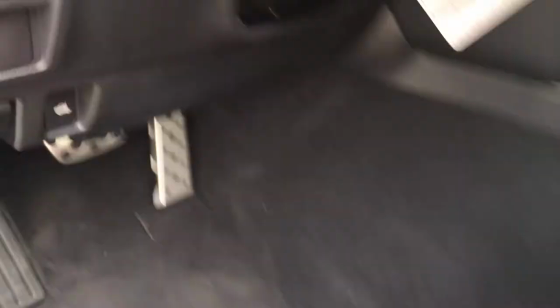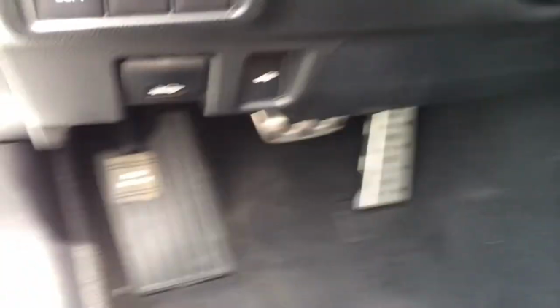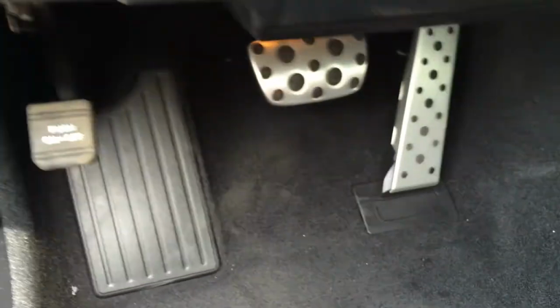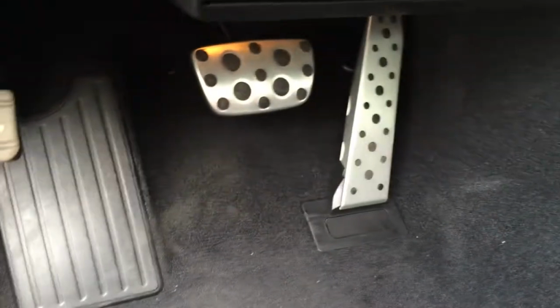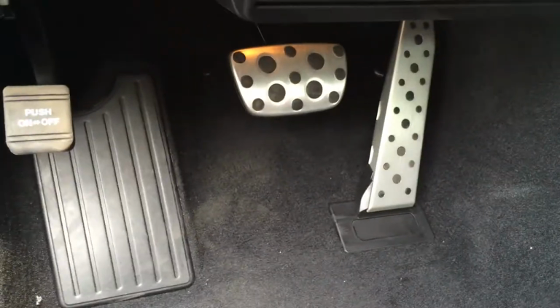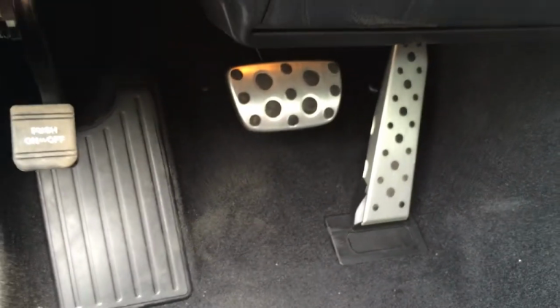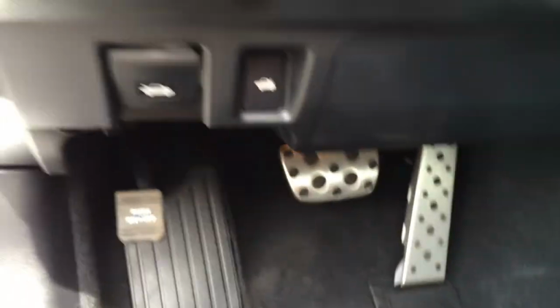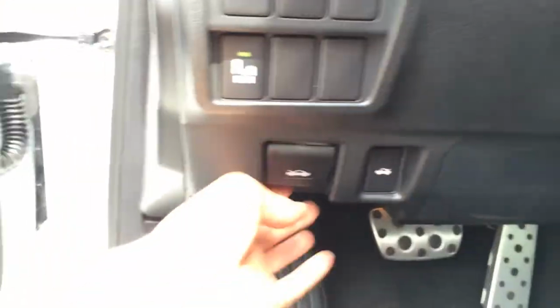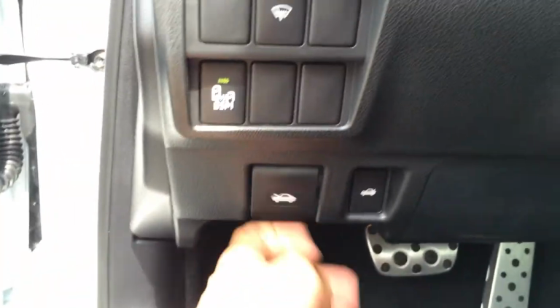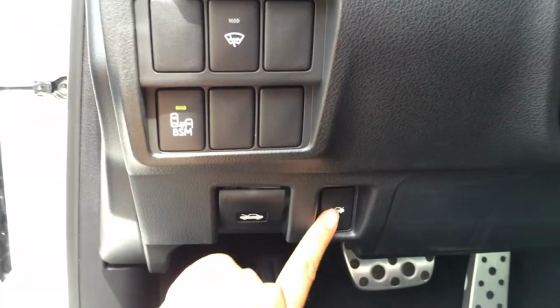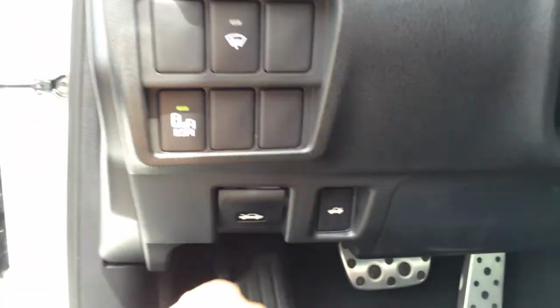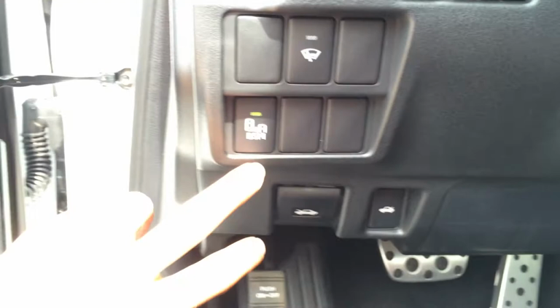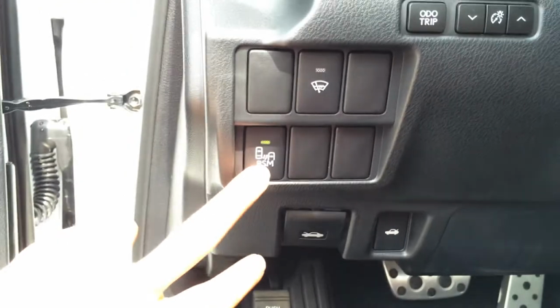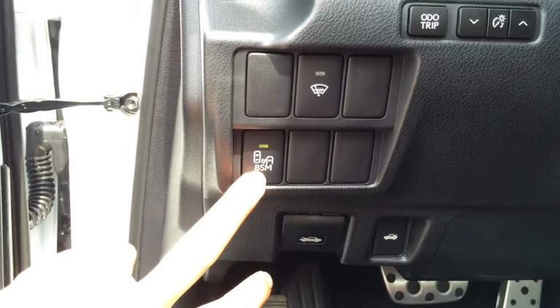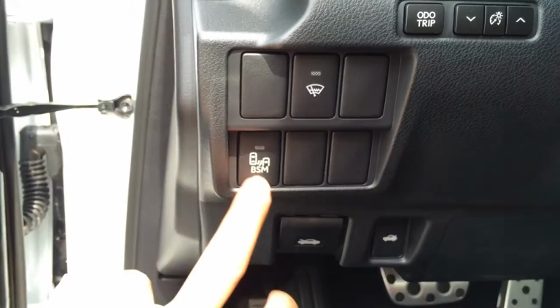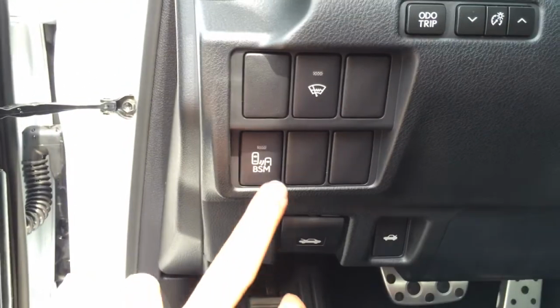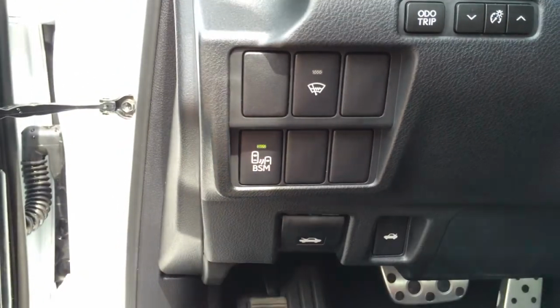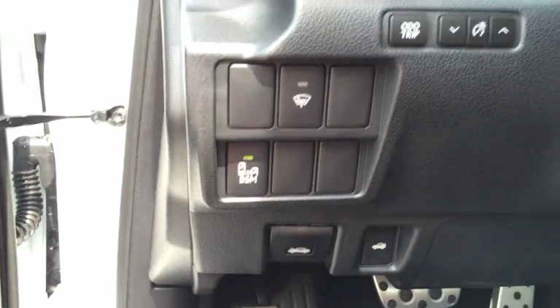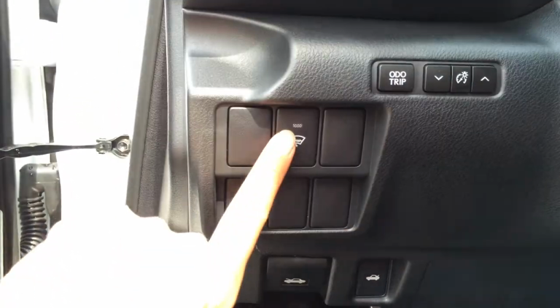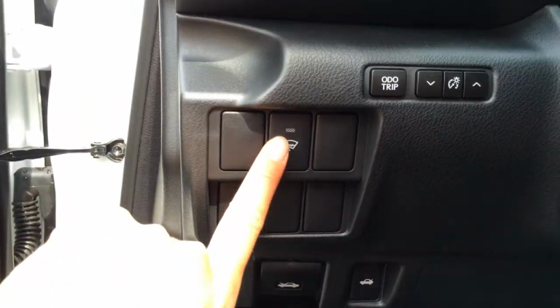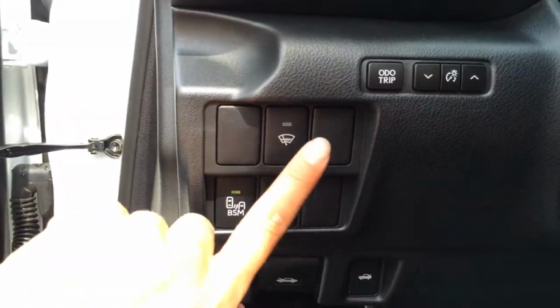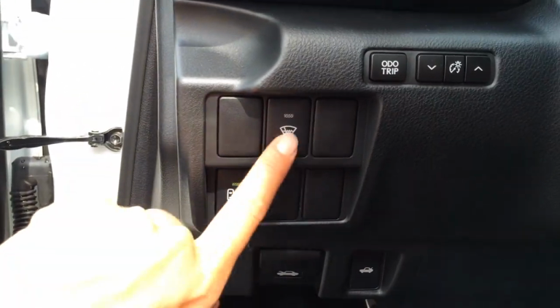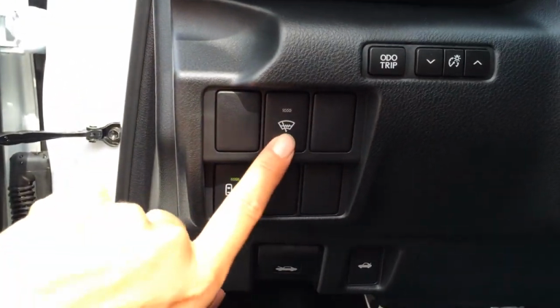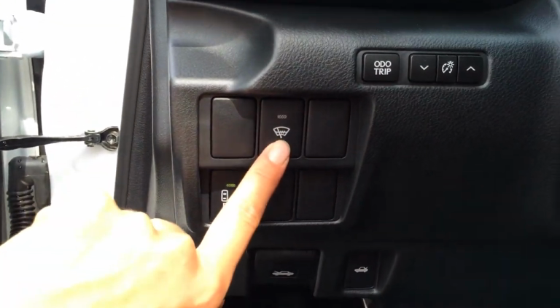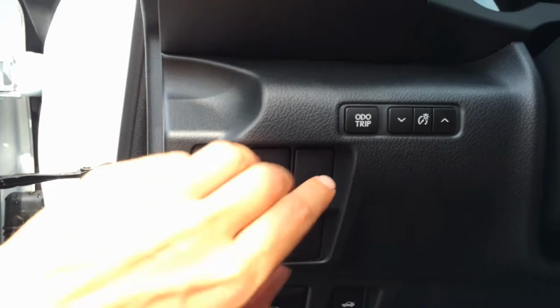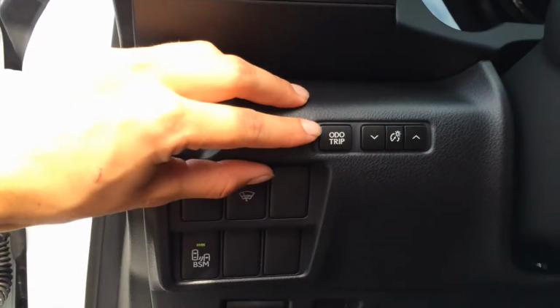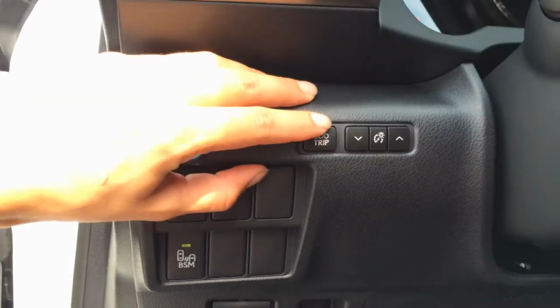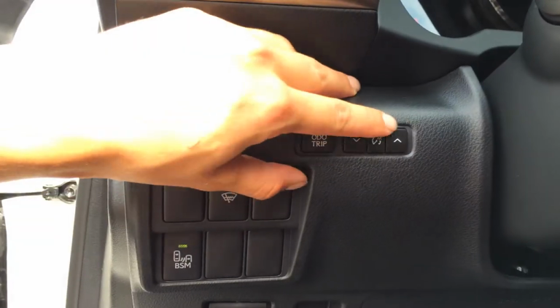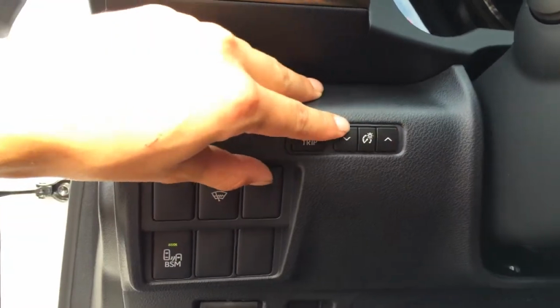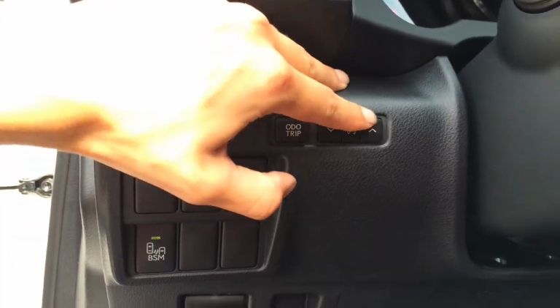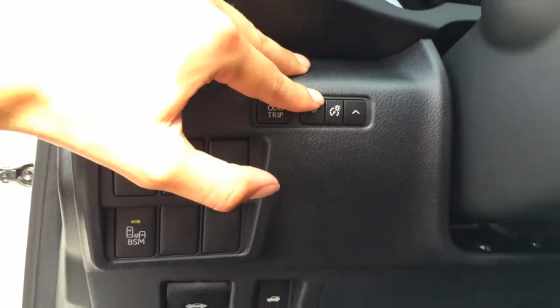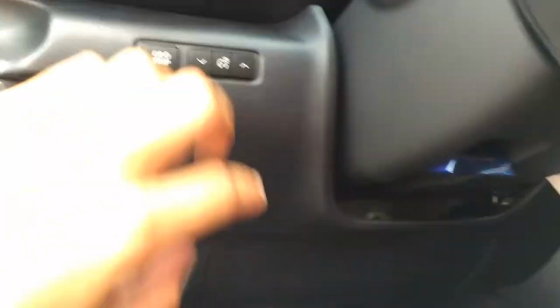You have your aluminum support pedals with rubber inserts, hood release, trunk release, and blind spot monitoring button right there. Windshield wiper de-icer, odometer trip, and dashboard lights.